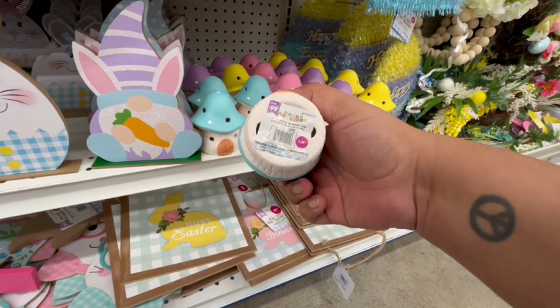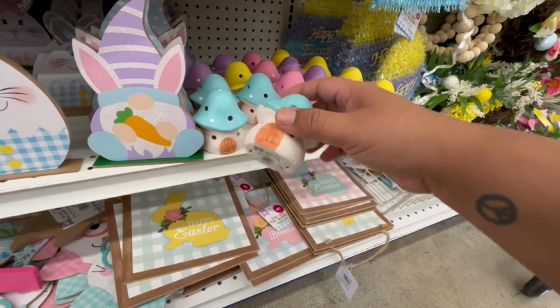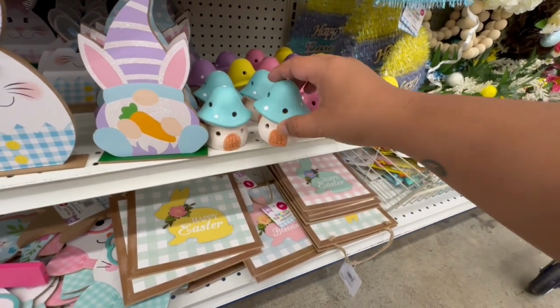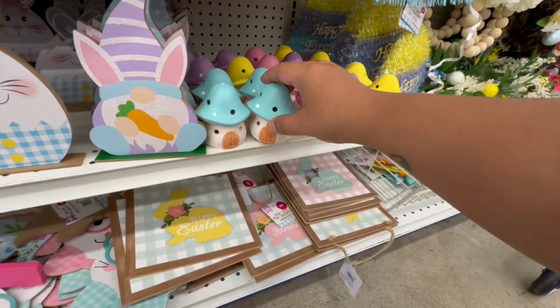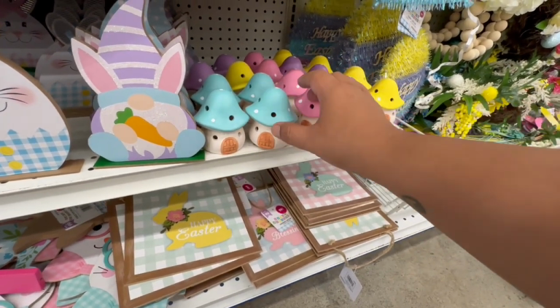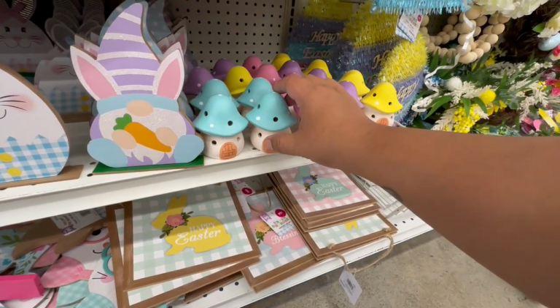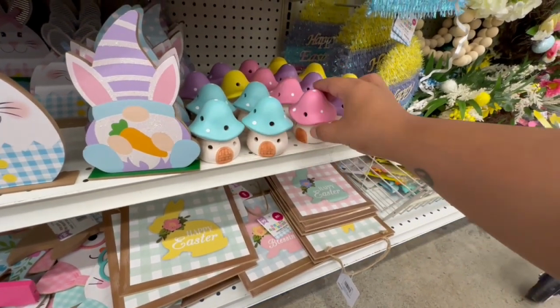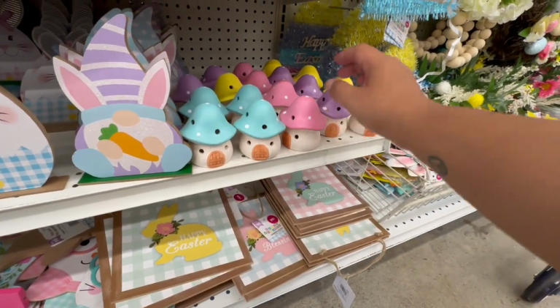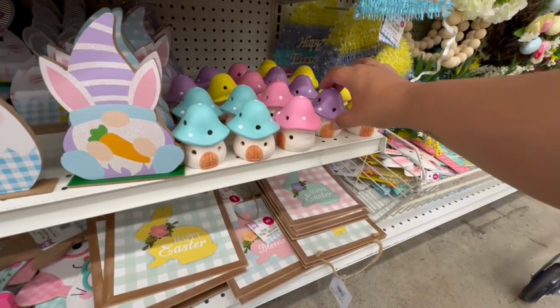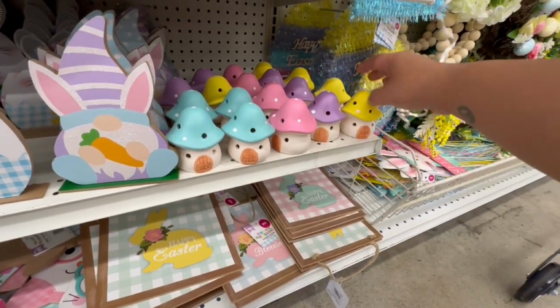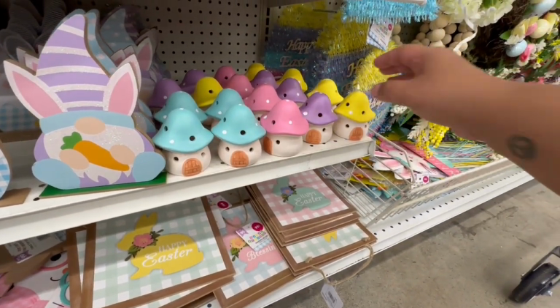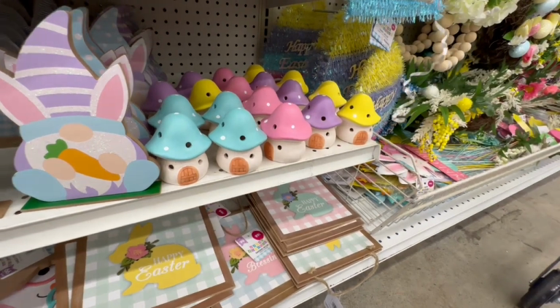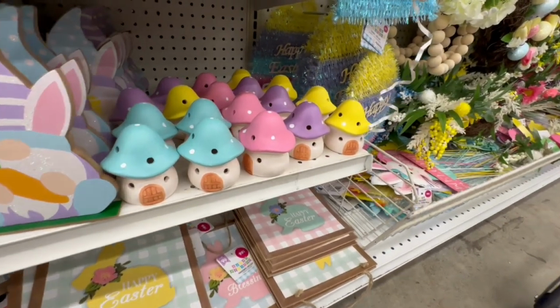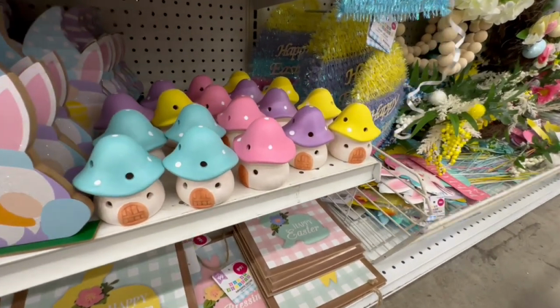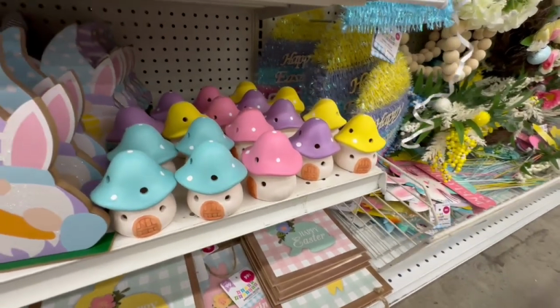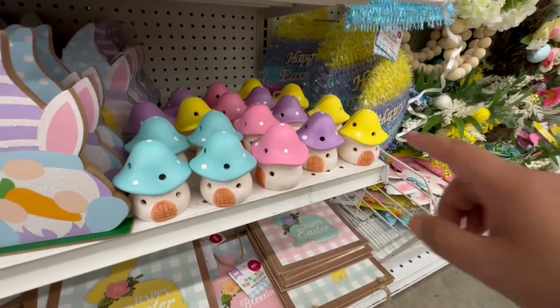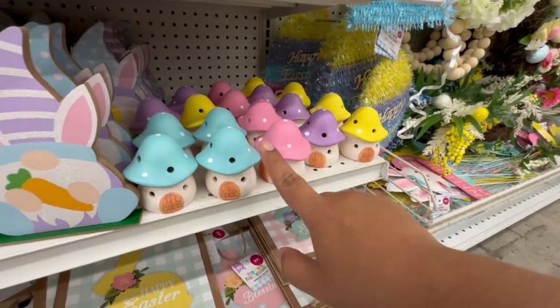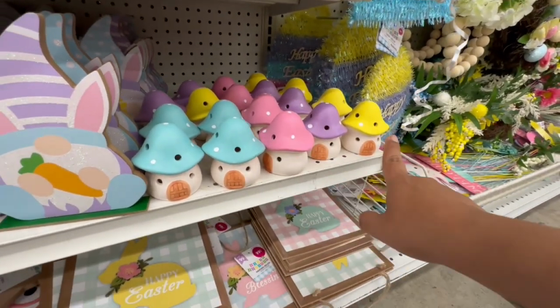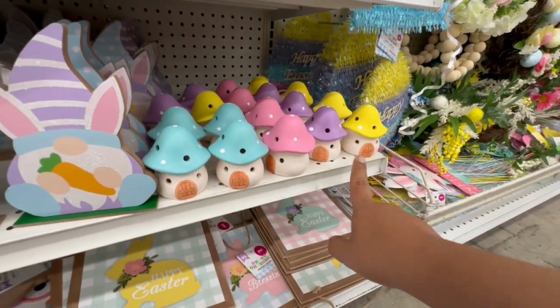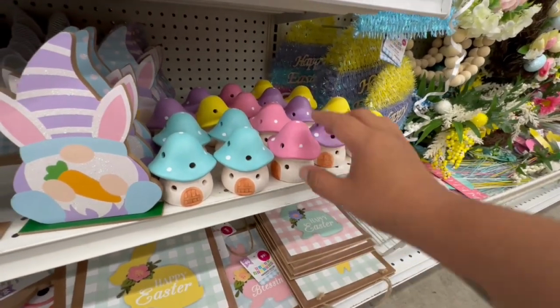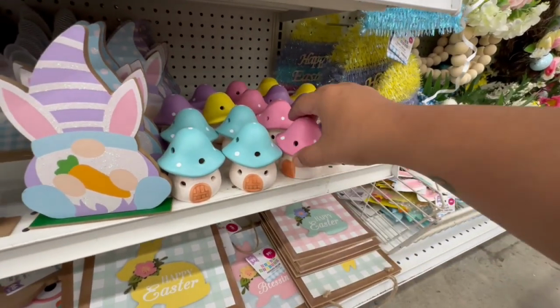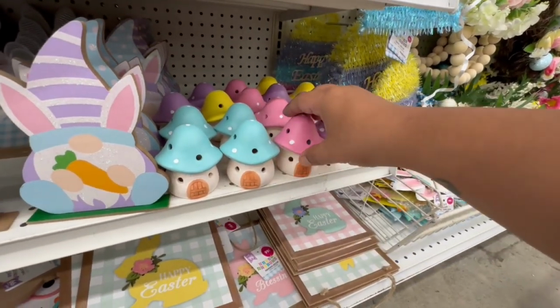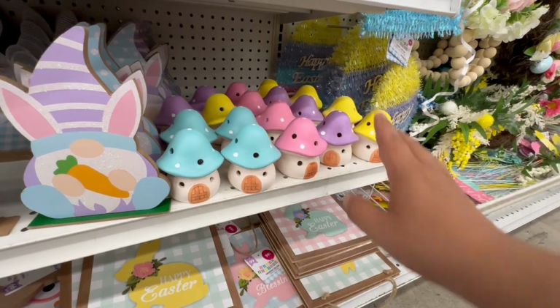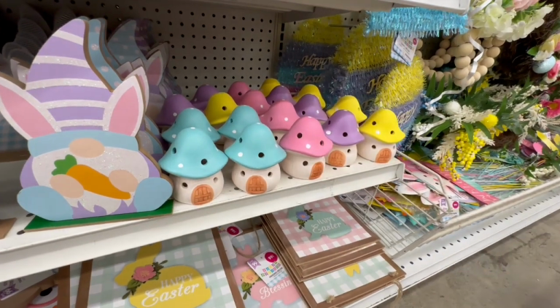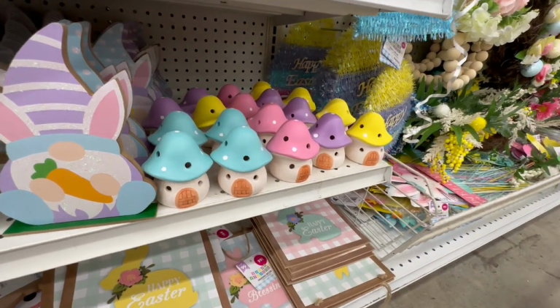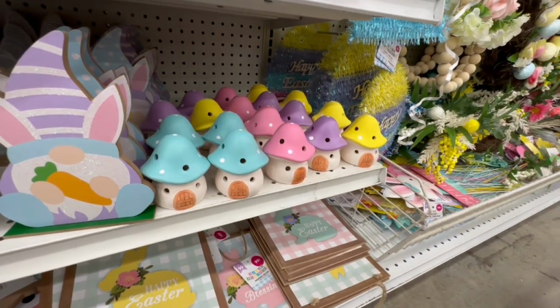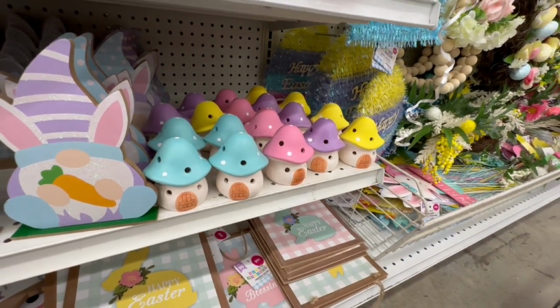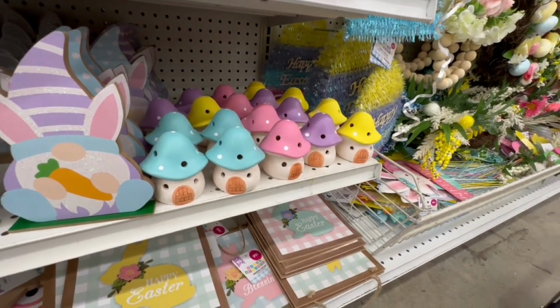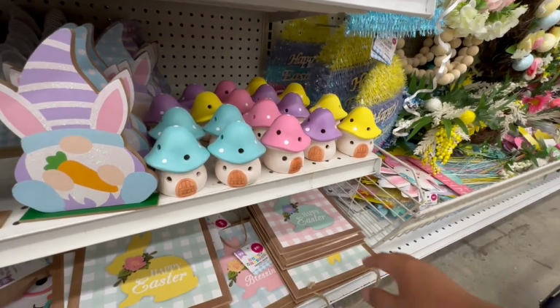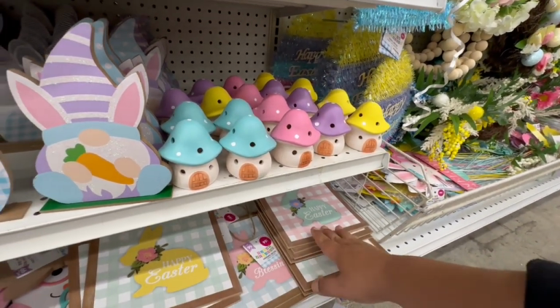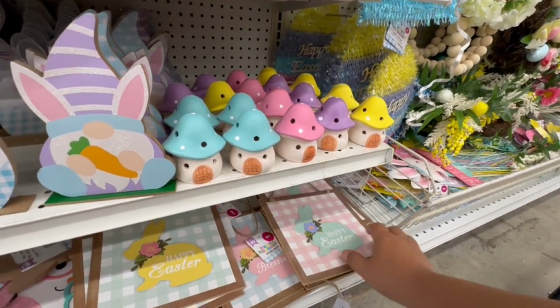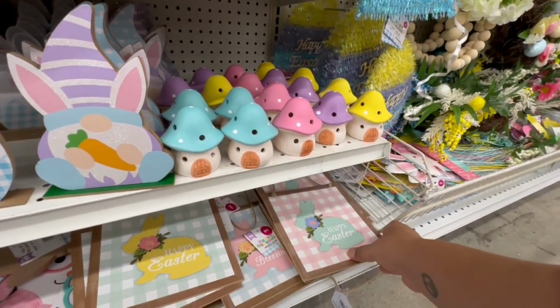These little houses remind me of the Smurfs house — they're $1.29 and come in blue, pink, purple, and yellow. They are so adorable and perfect for the garden too. They don't have to work only for Easter — obviously they're selling them for Easter, but you could use them beyond that.